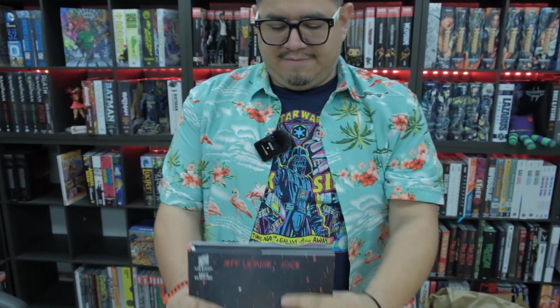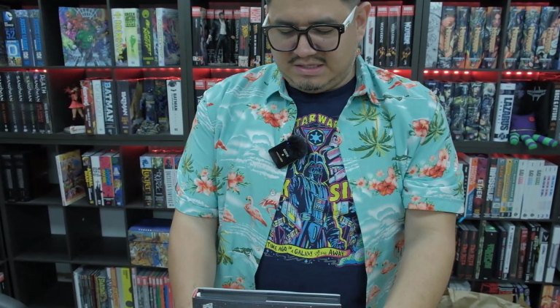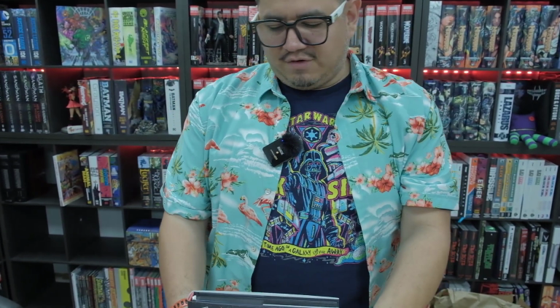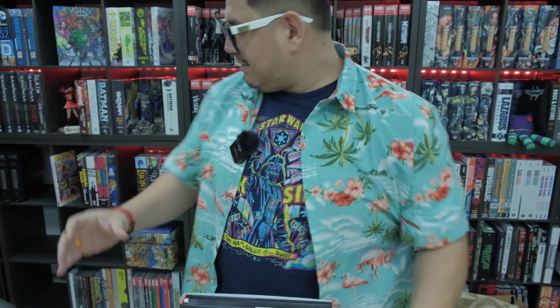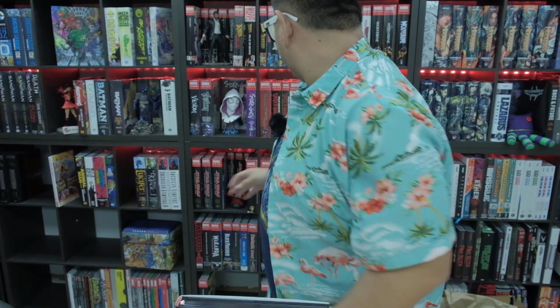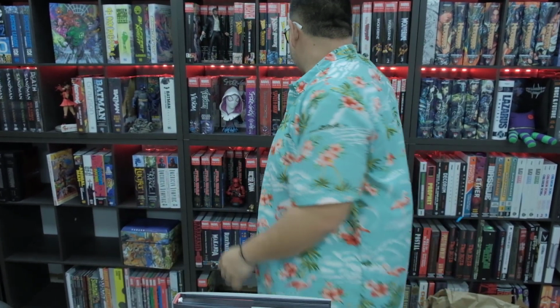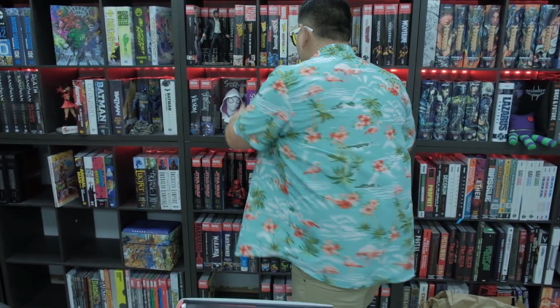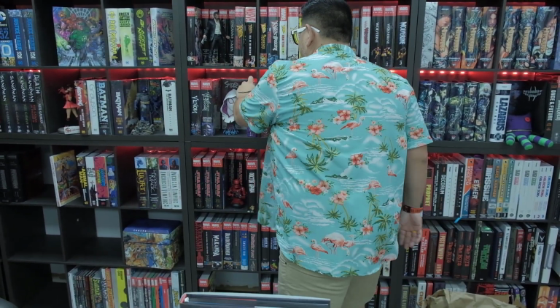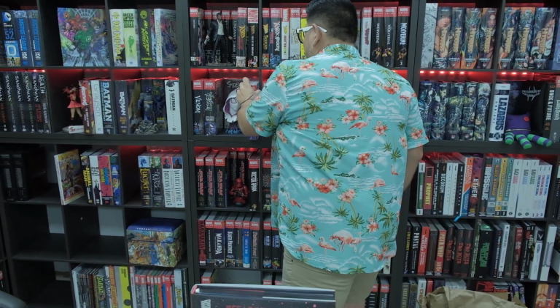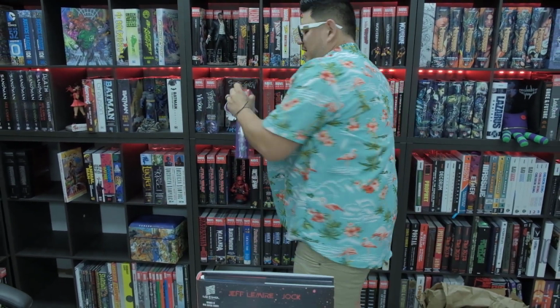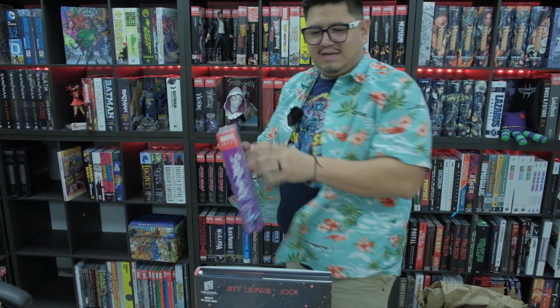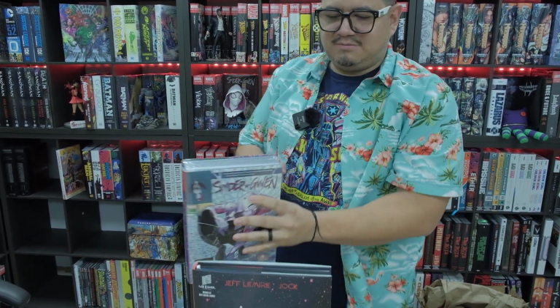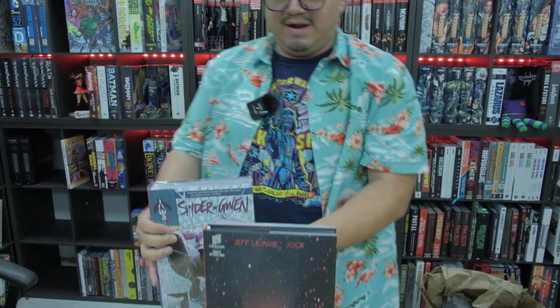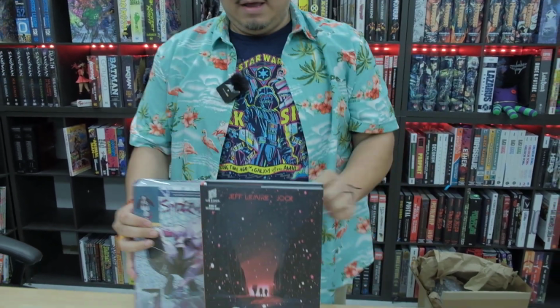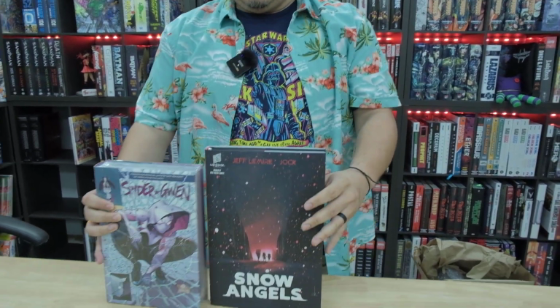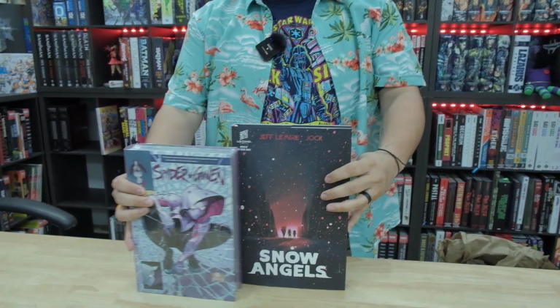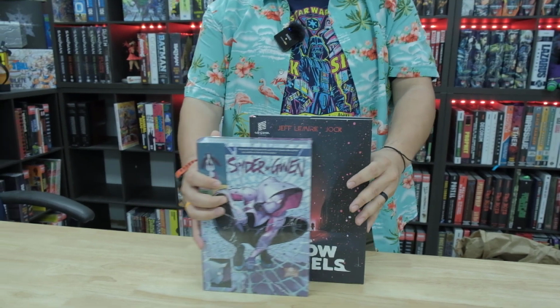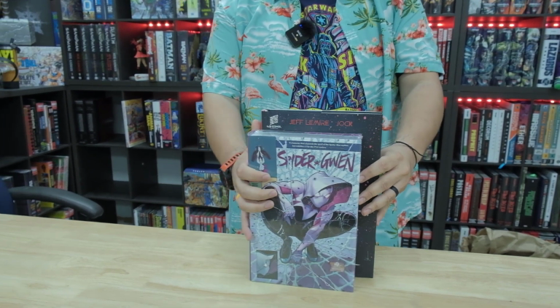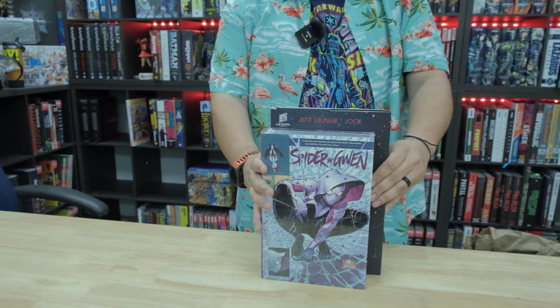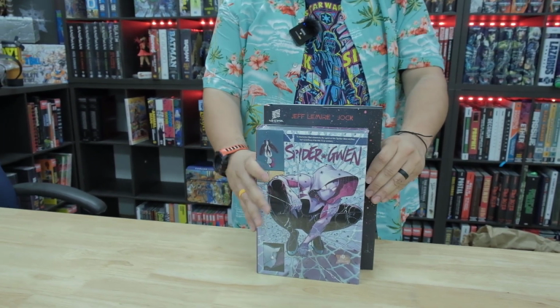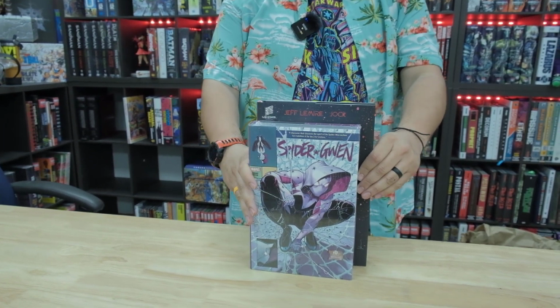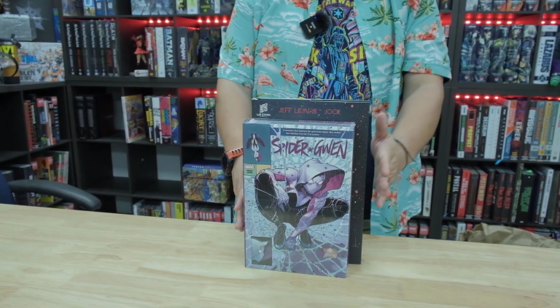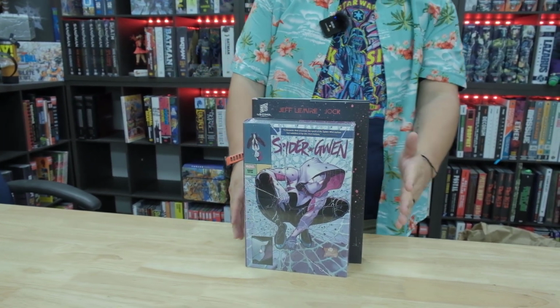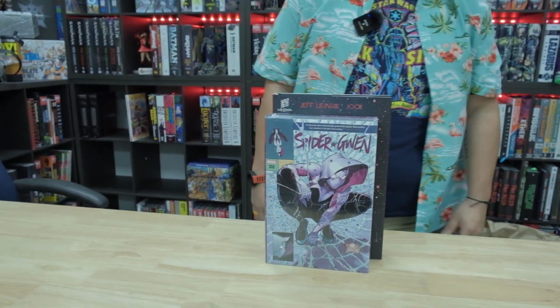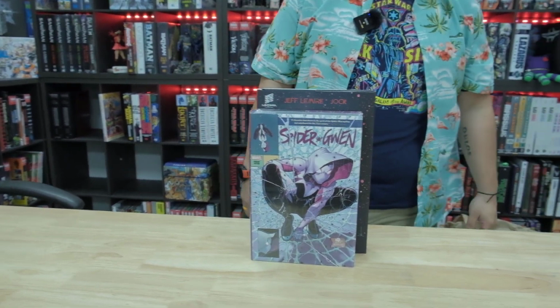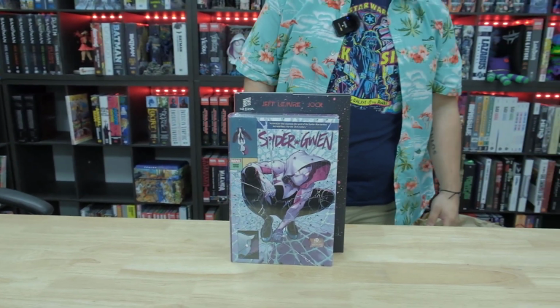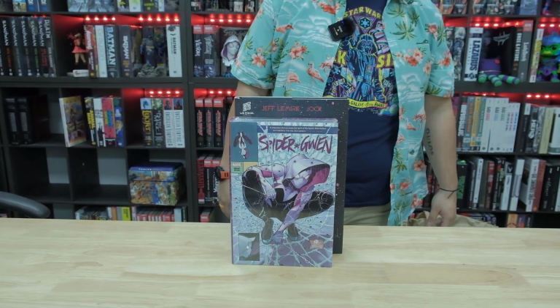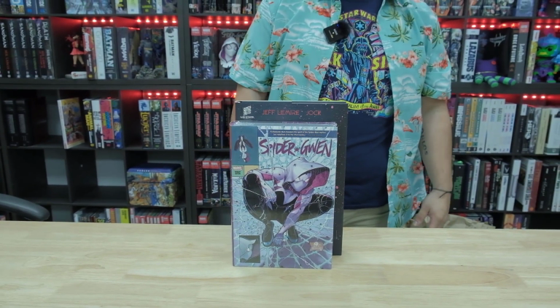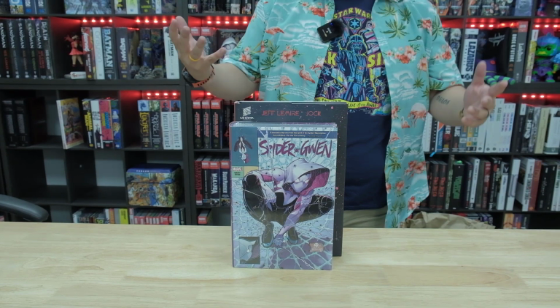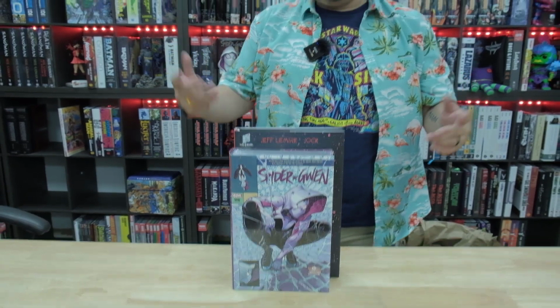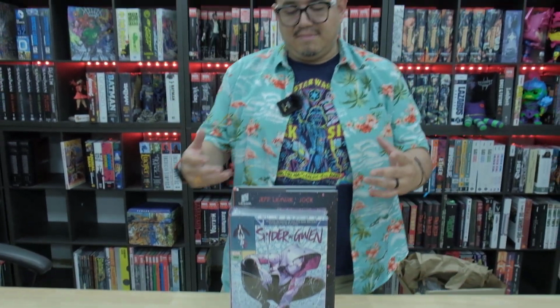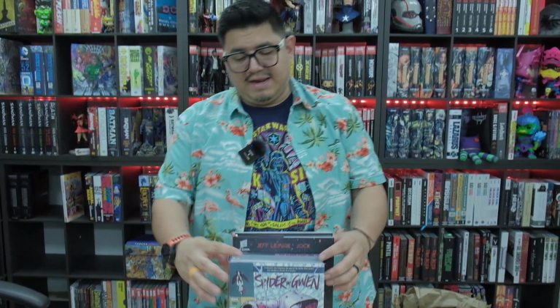Now this is an oversized format. Let me put it next to an omni so you can see what it looks like — this is Spider-Gwen. It is both taller and a little bit wider, so just keep that in mind when you get it.